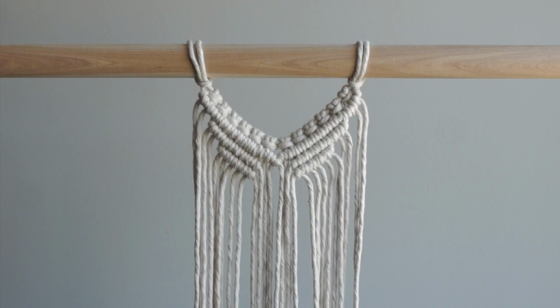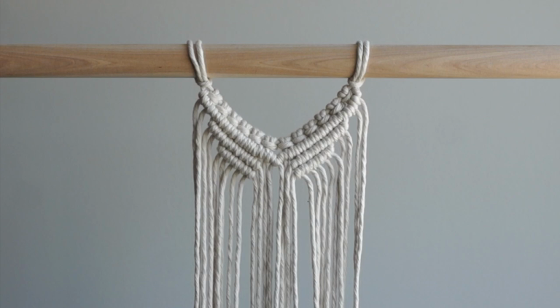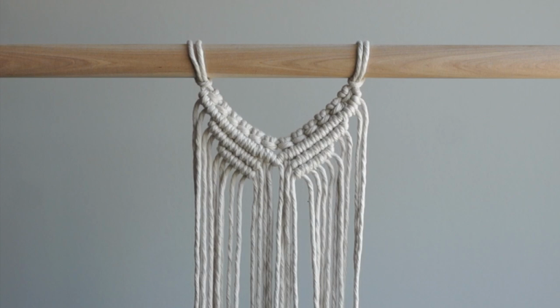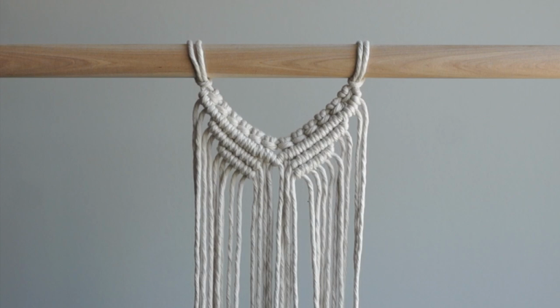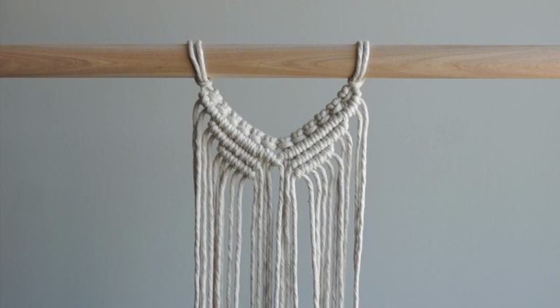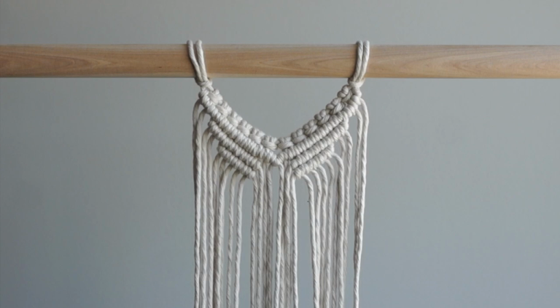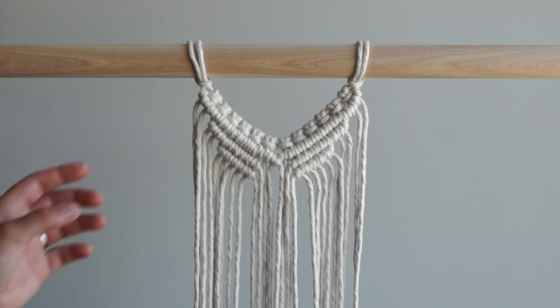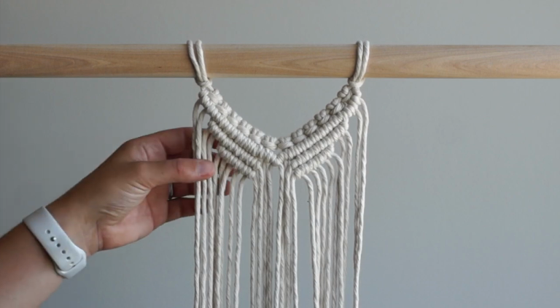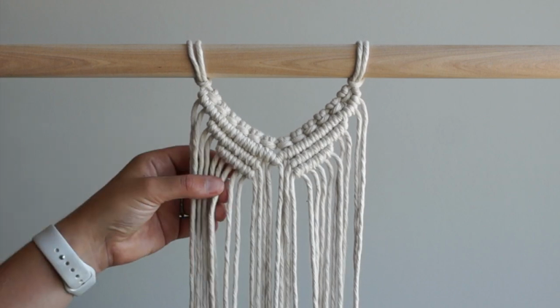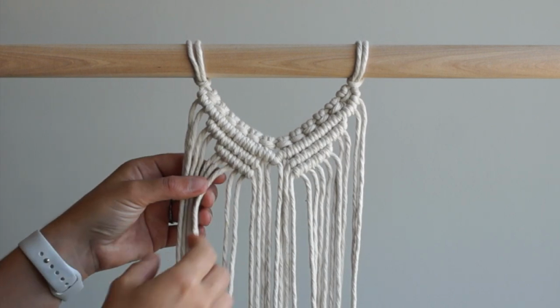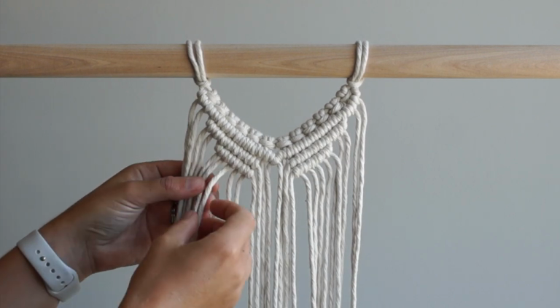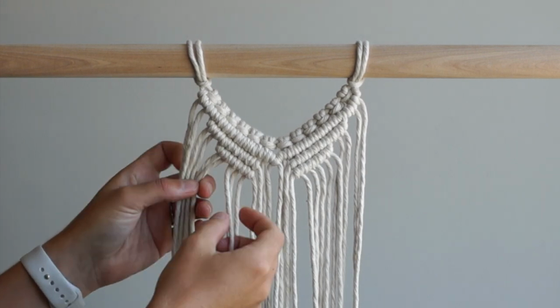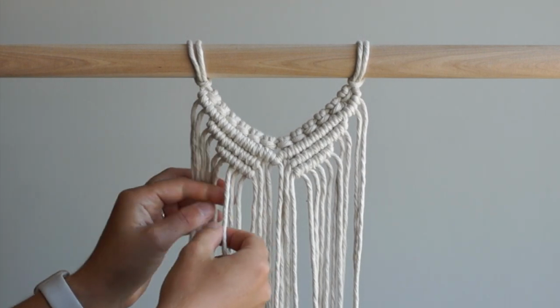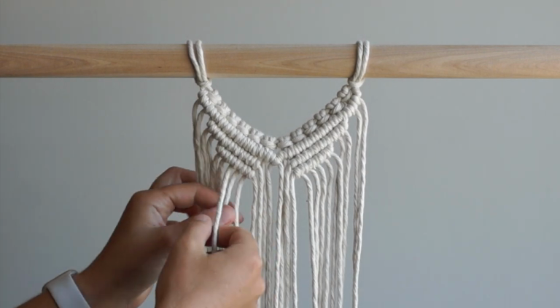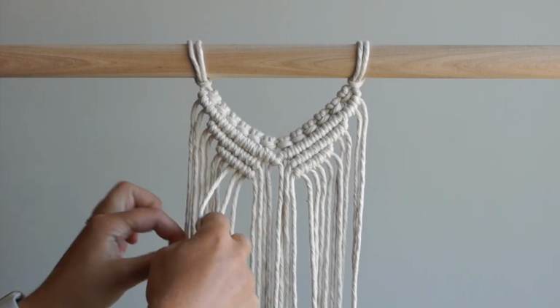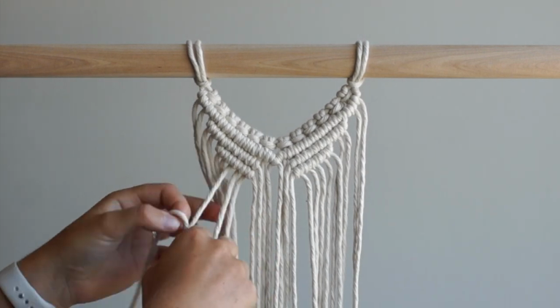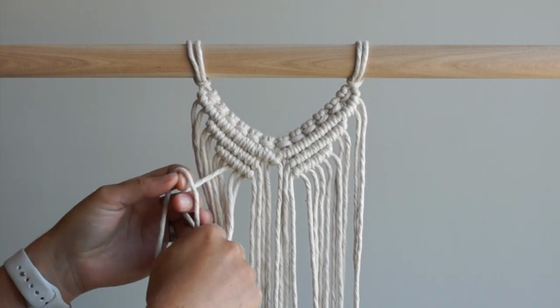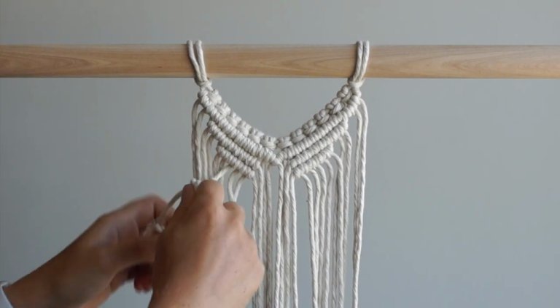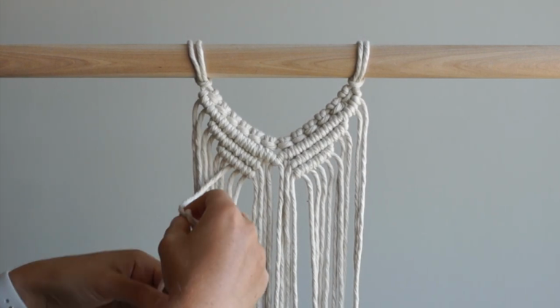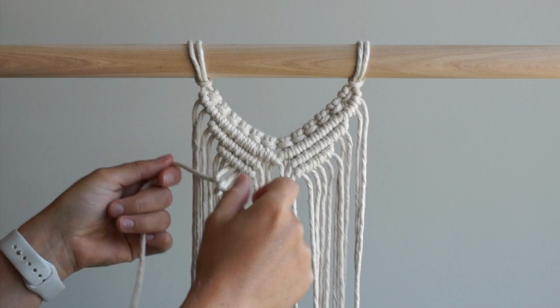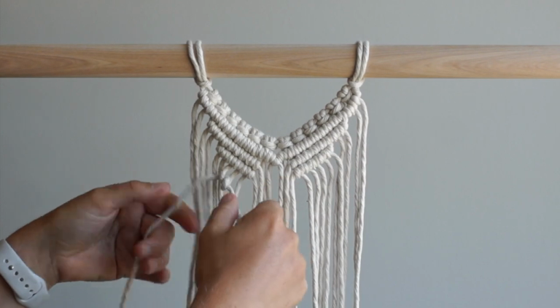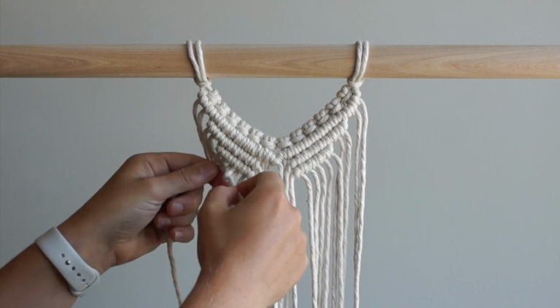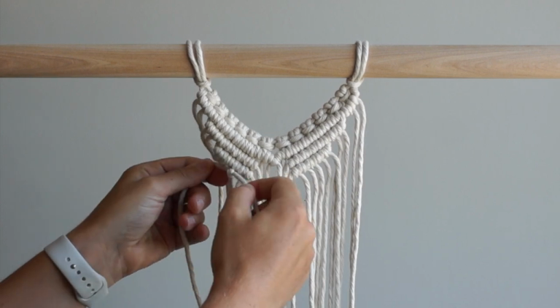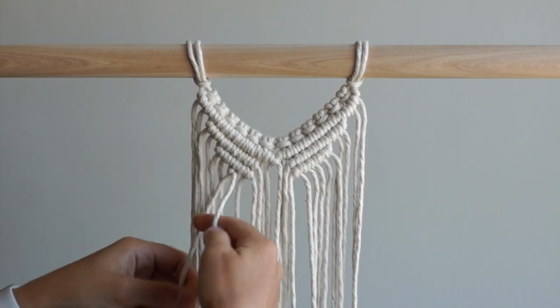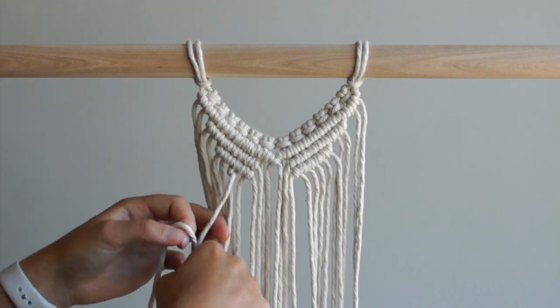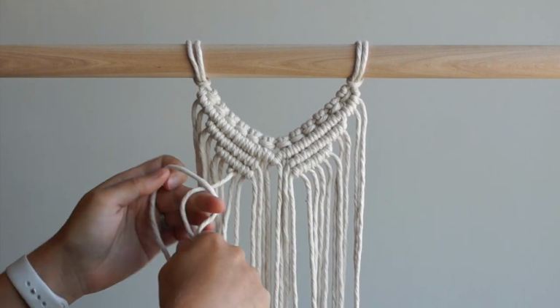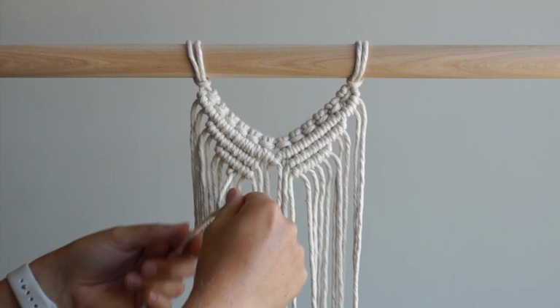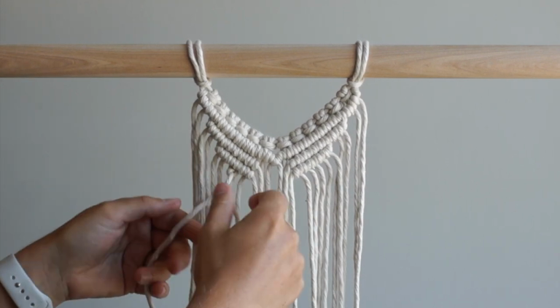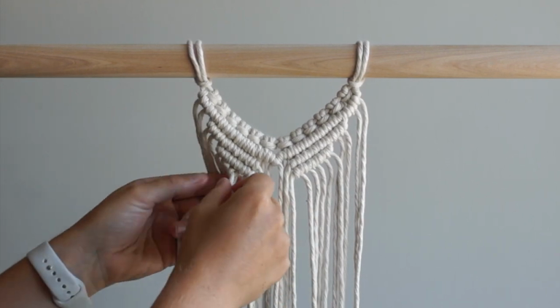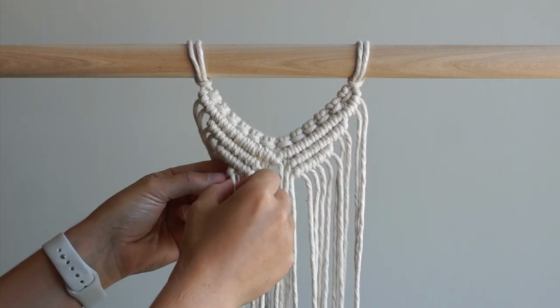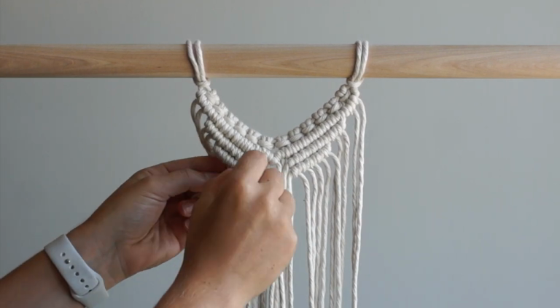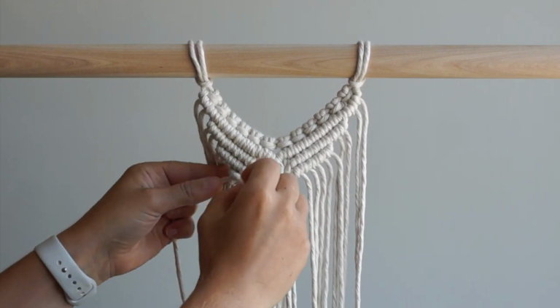Tie a final row of double half hitch knots on both sides of your work. Skip the first two cords and use the next cord as your filler cord. Tie two double half hitch knots moving to the right.